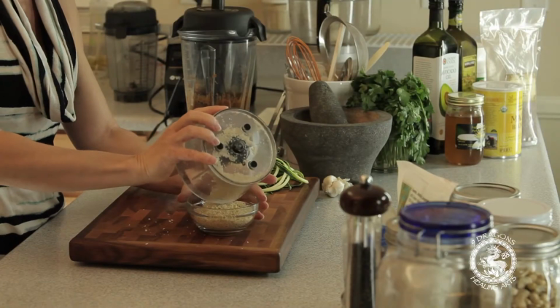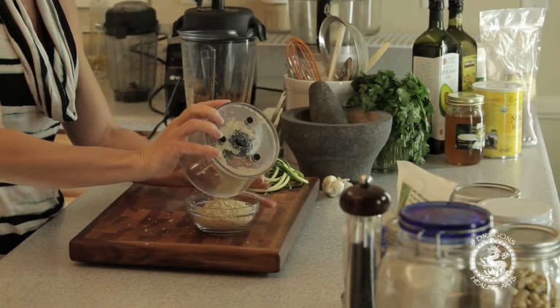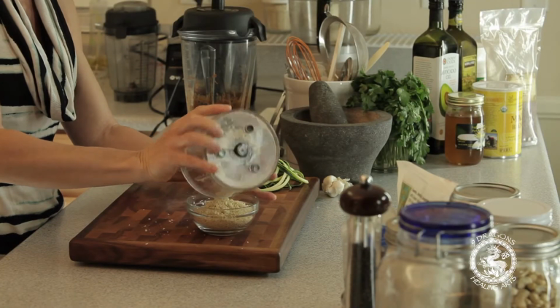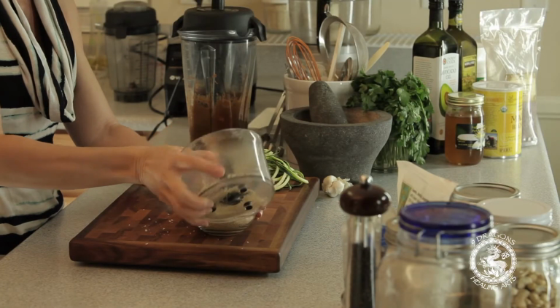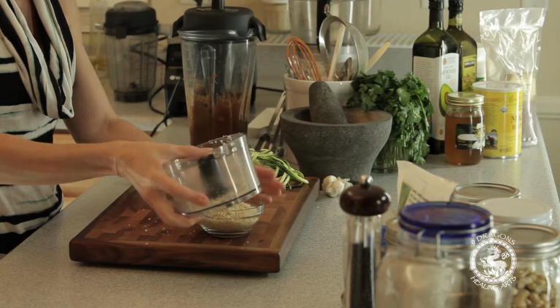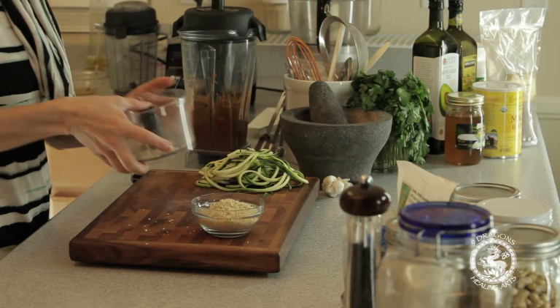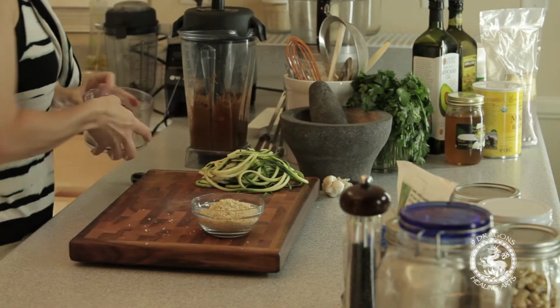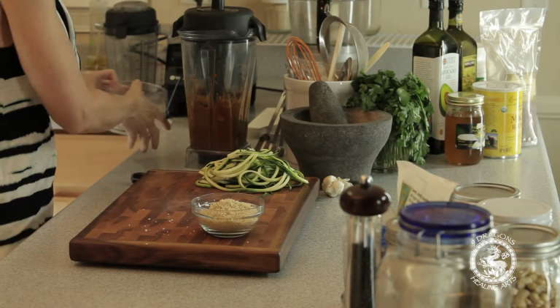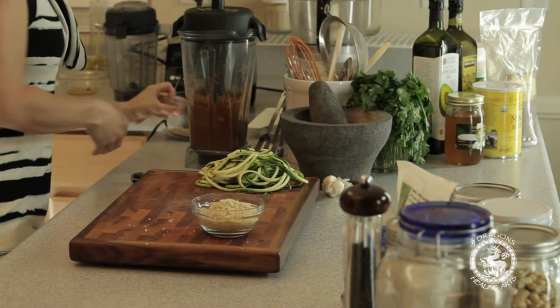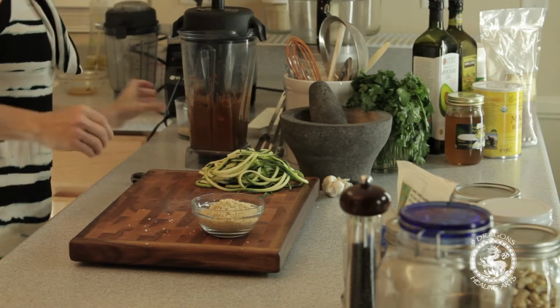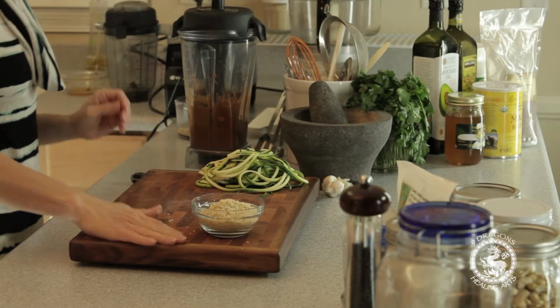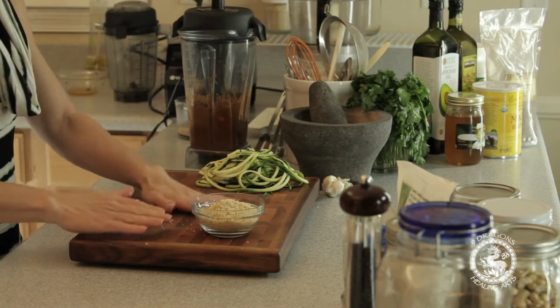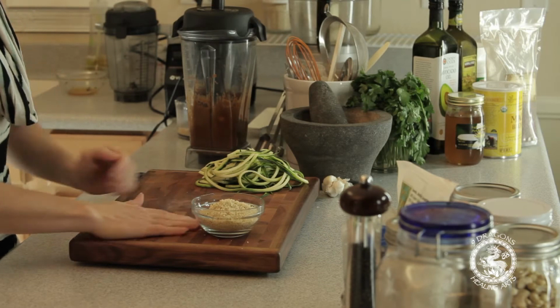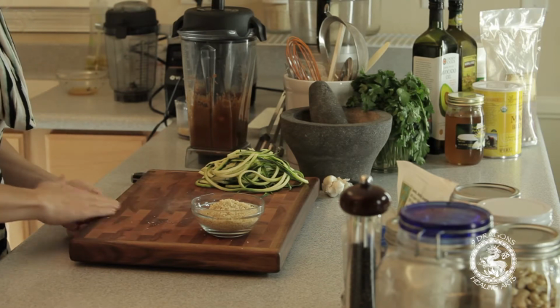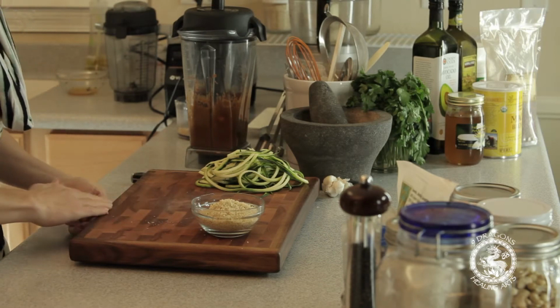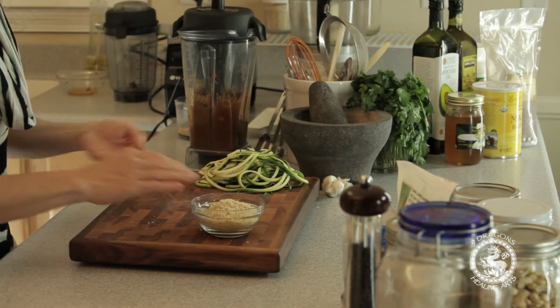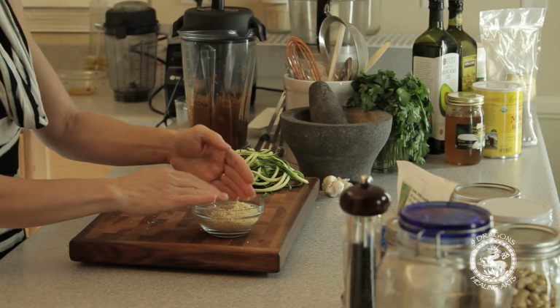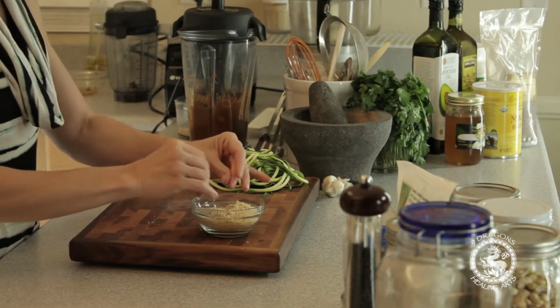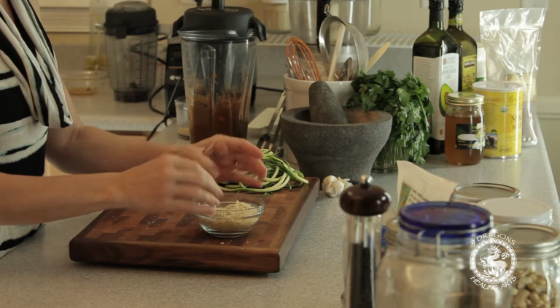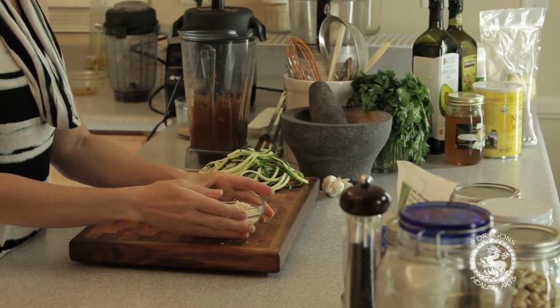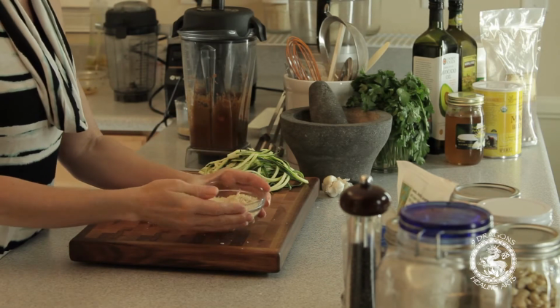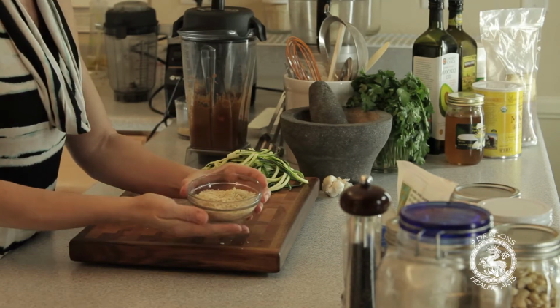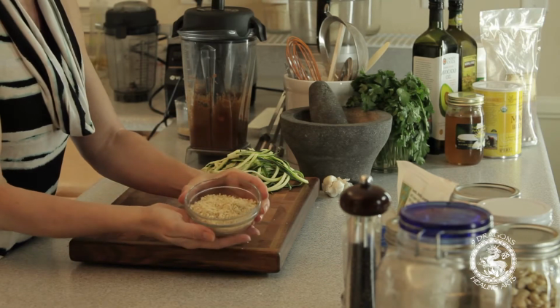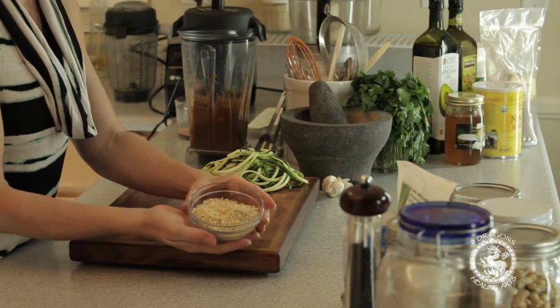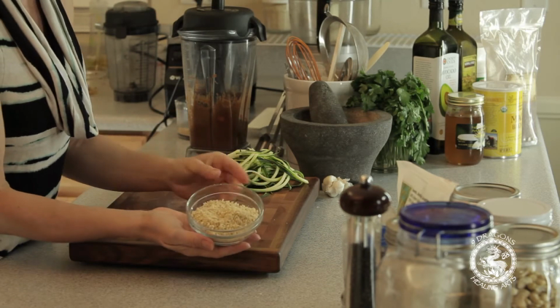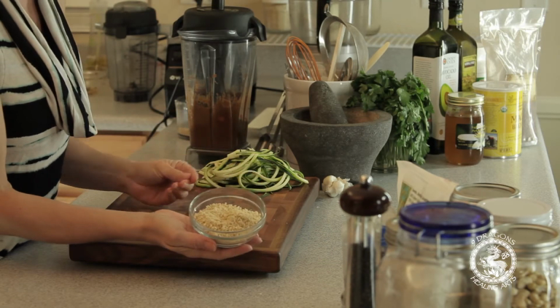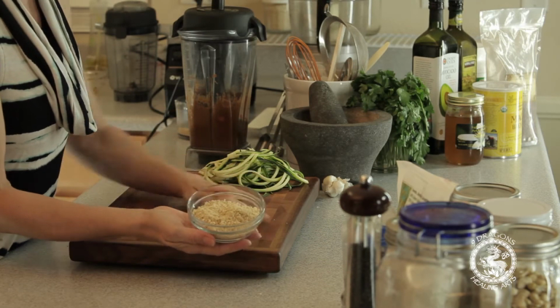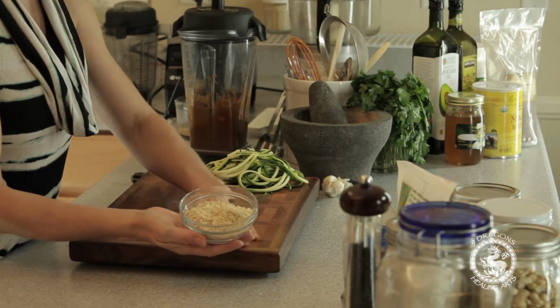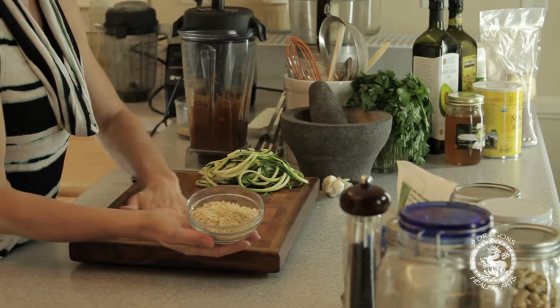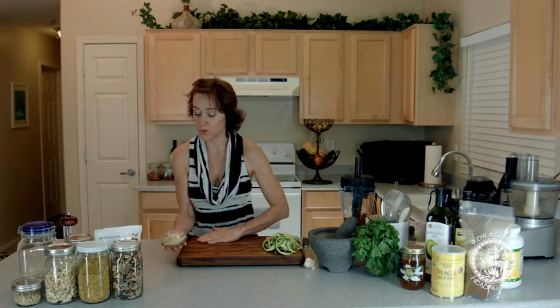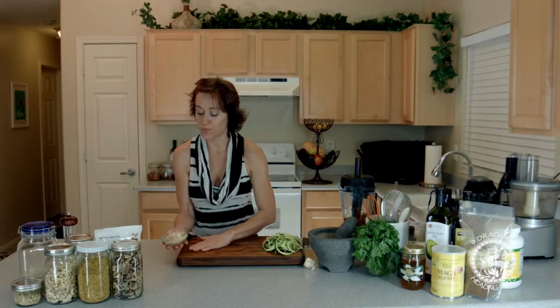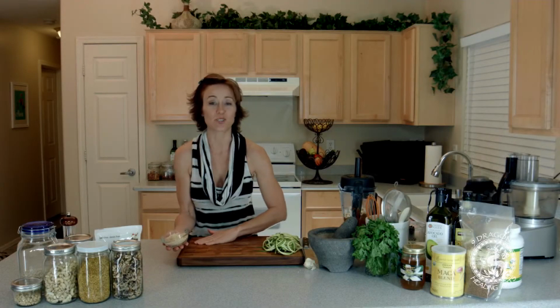And we'll use this in our pasta. So there you have it — super simple, super quick cashew parmesan.